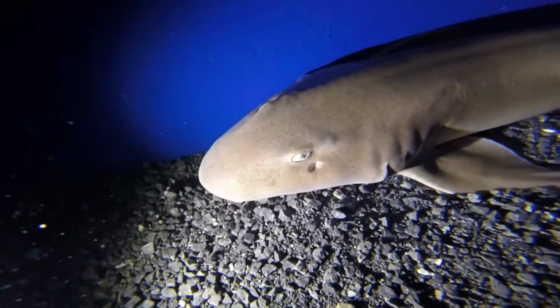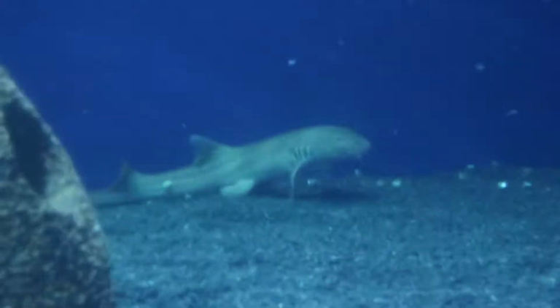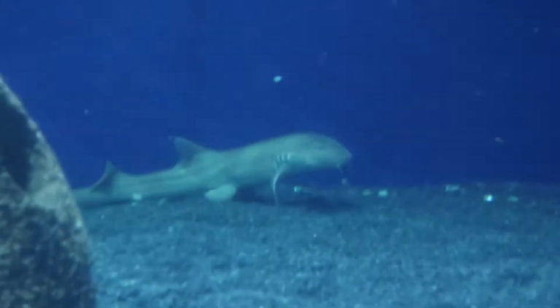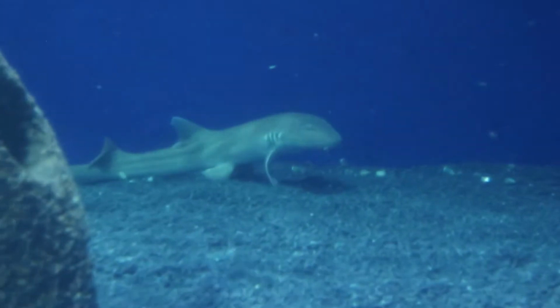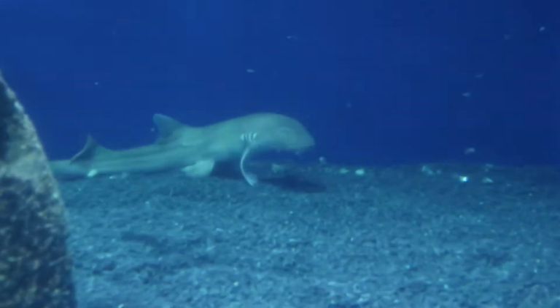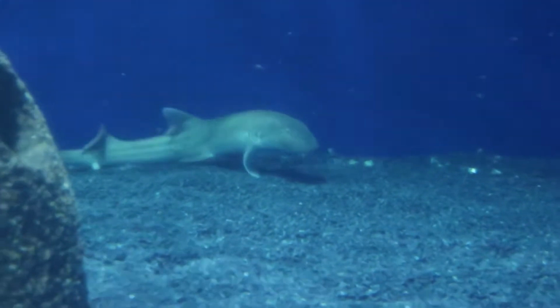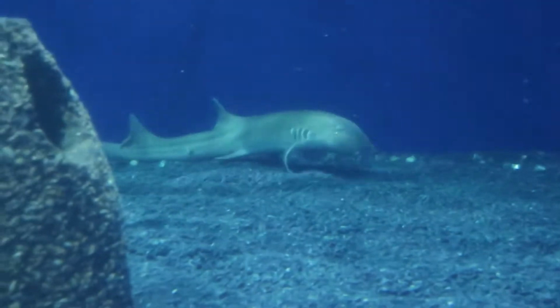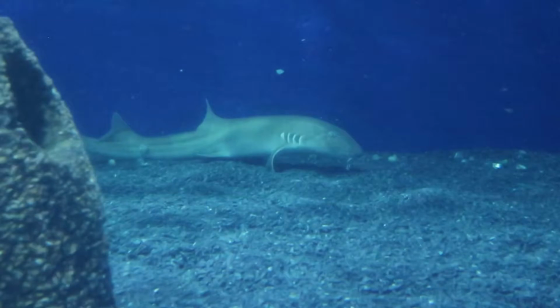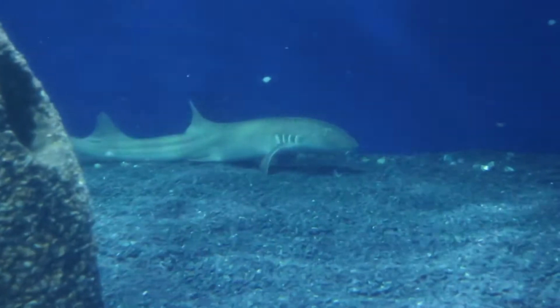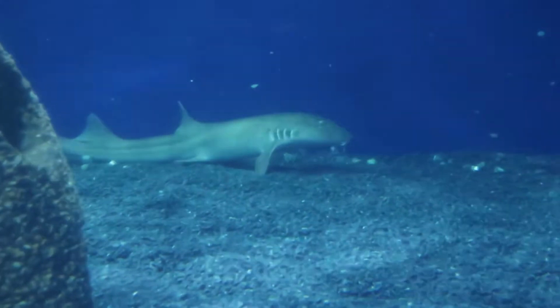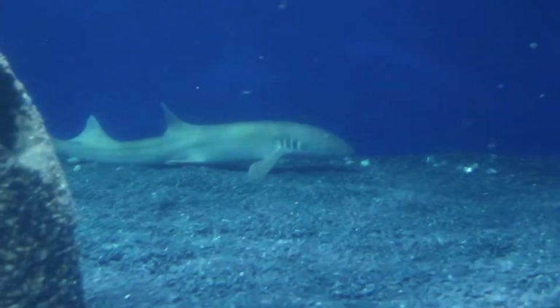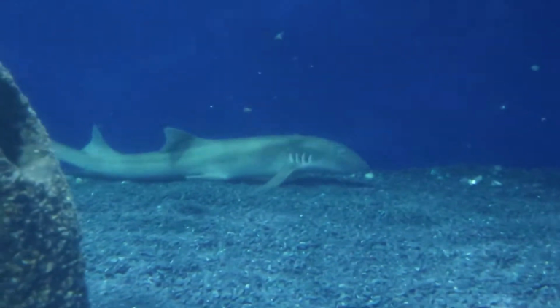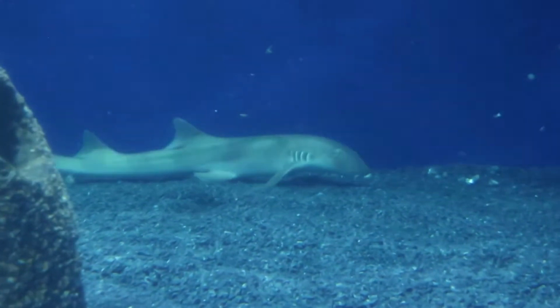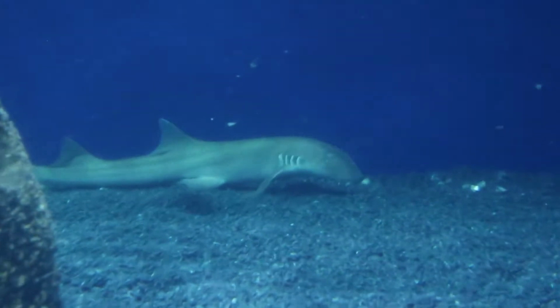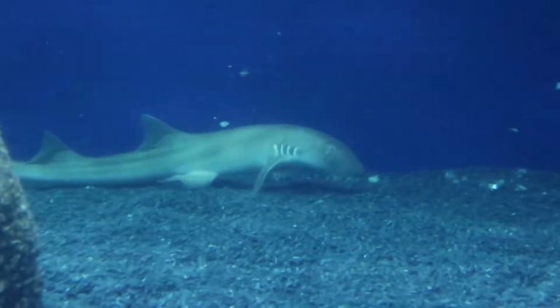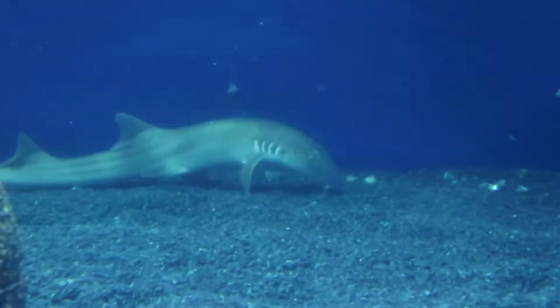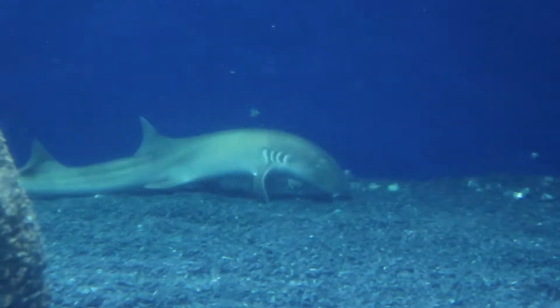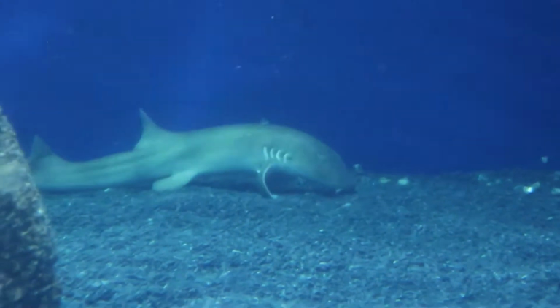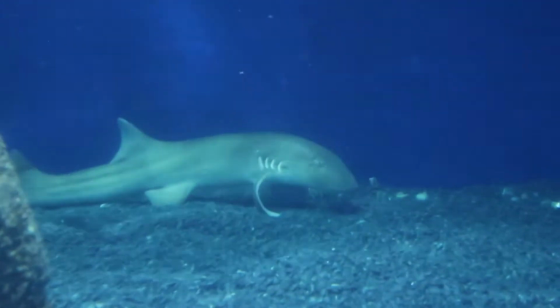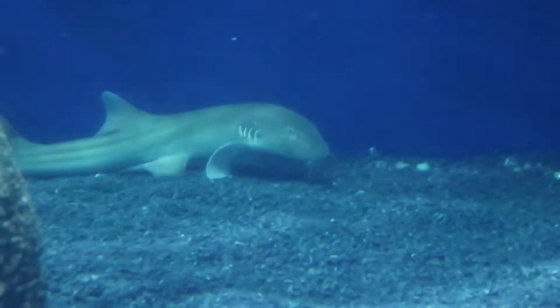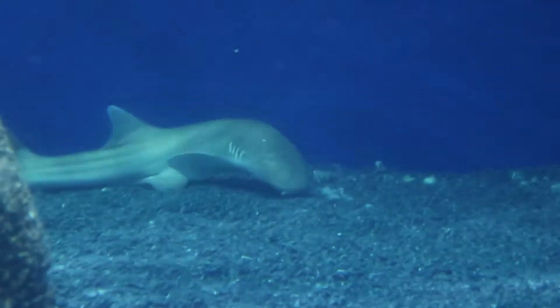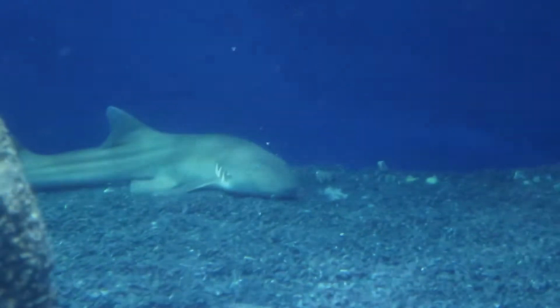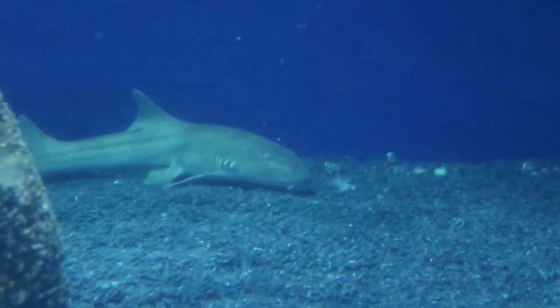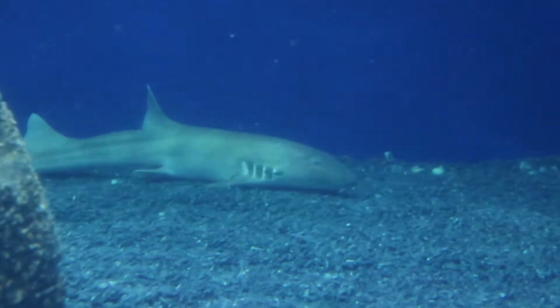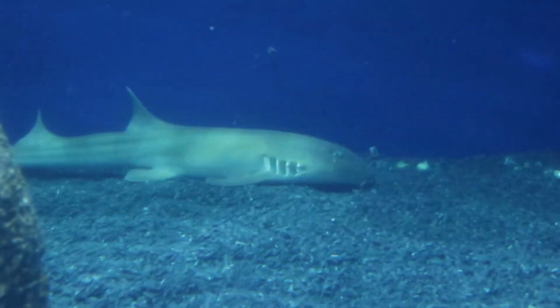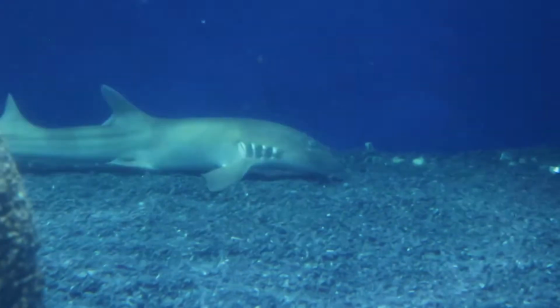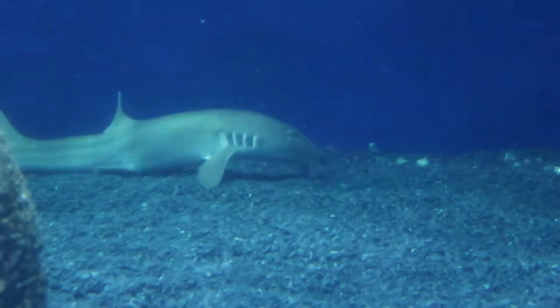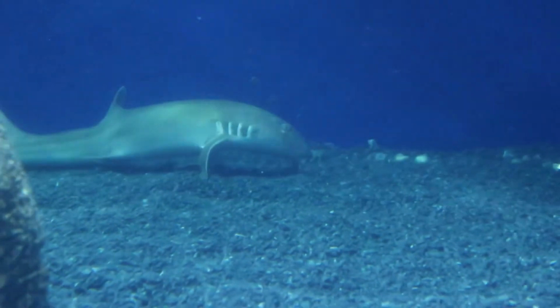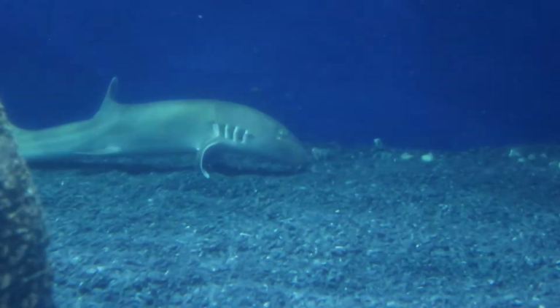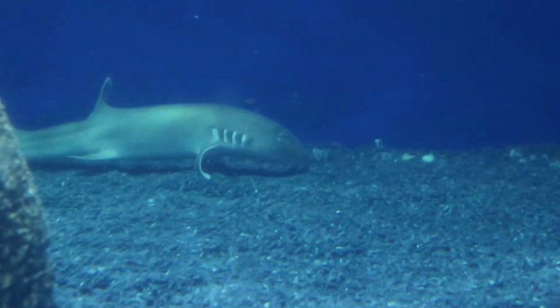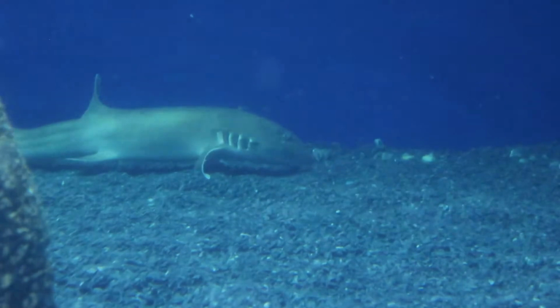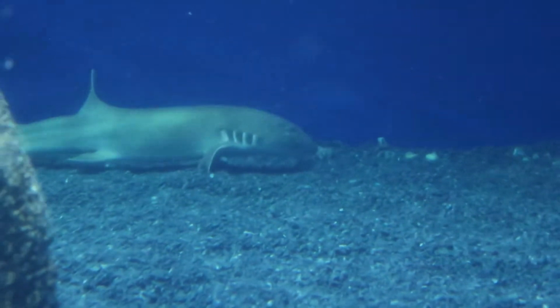My favorite thing about the brown-banded bamboo shark is watching him eat when he will kind of prop himself up on his pectoral fins. He'll just suck up the food and prop himself up on his pectoral fins, and I just think that's very cute behavior that they do.